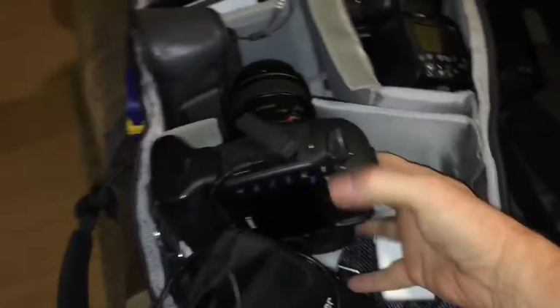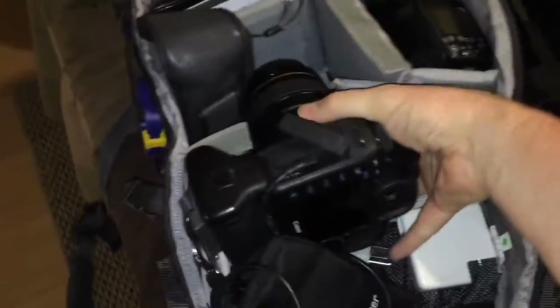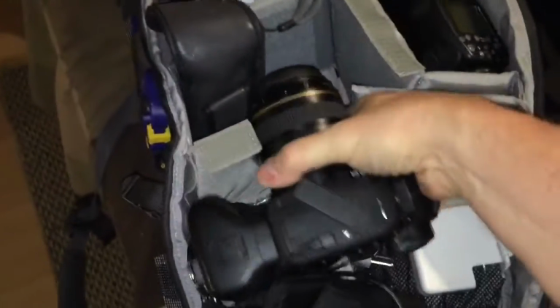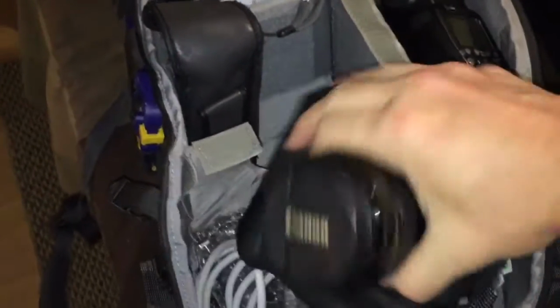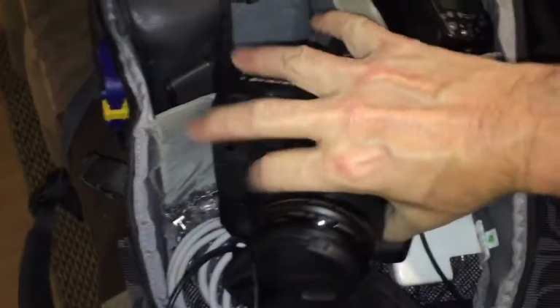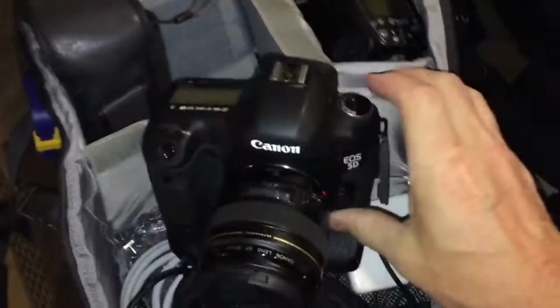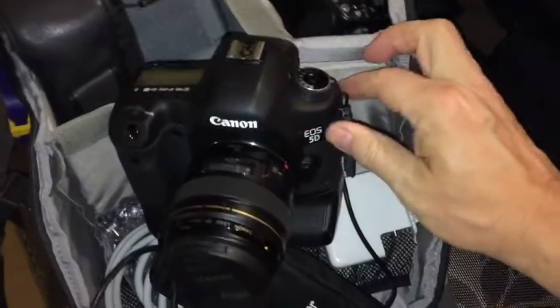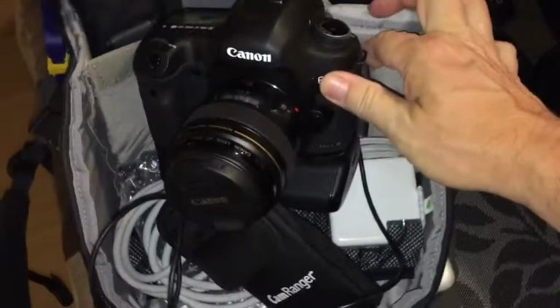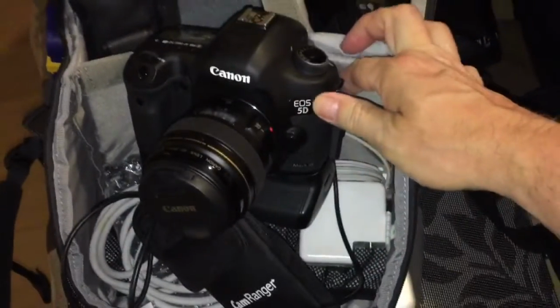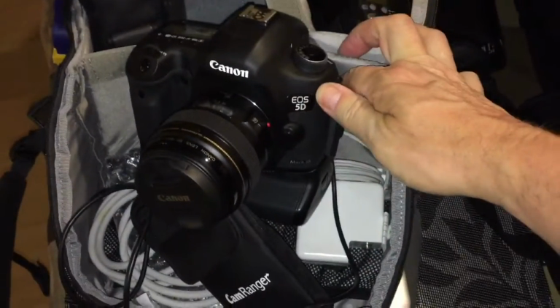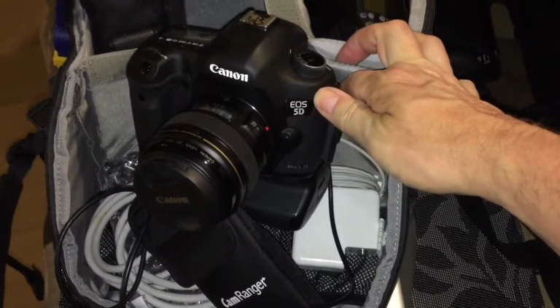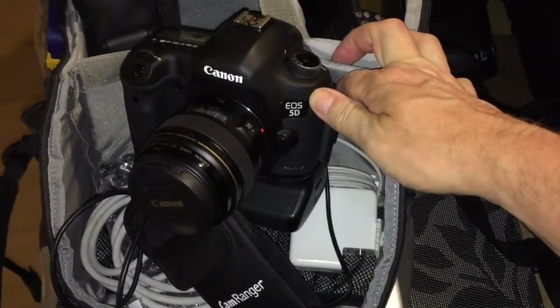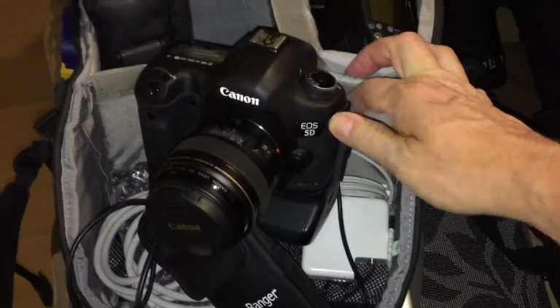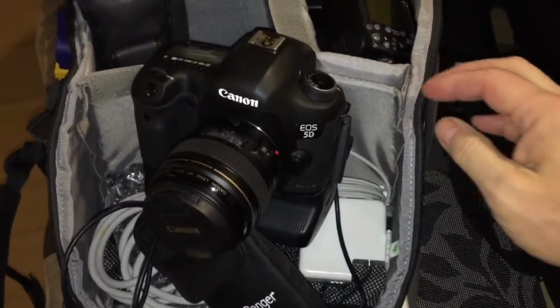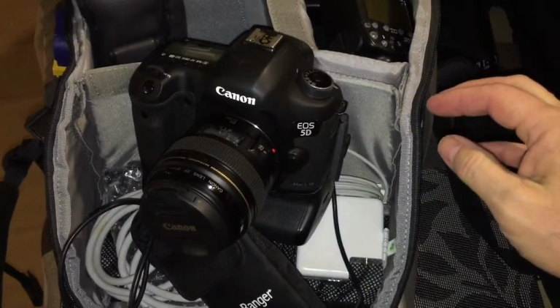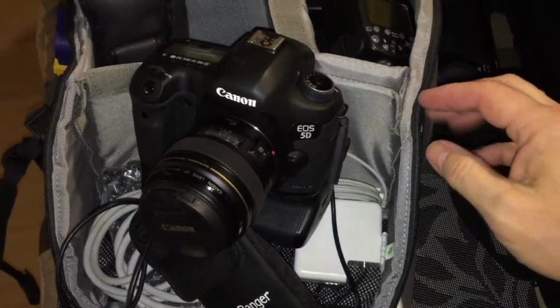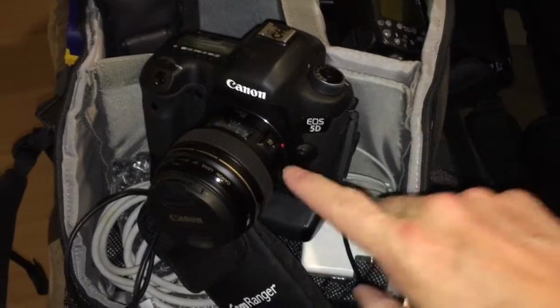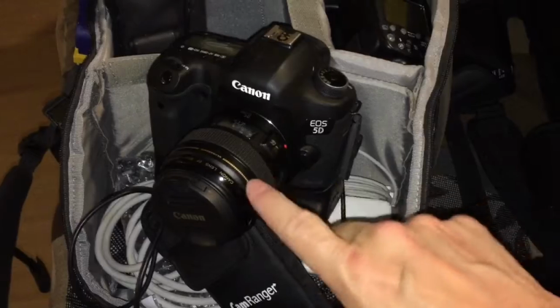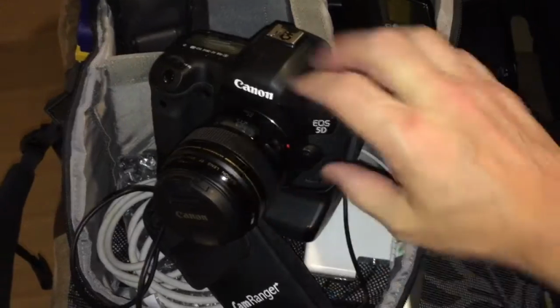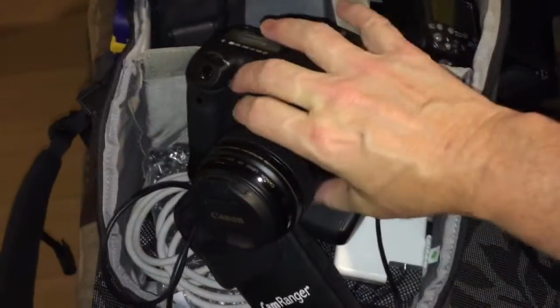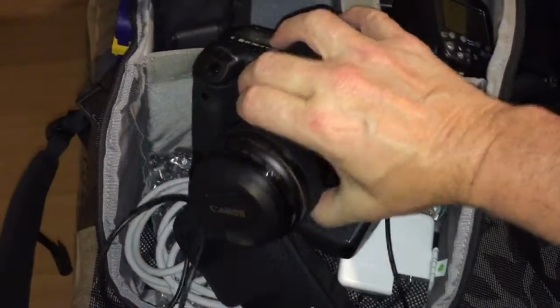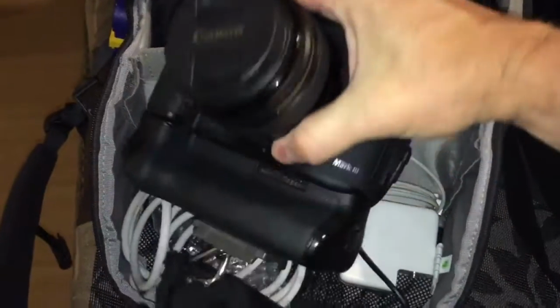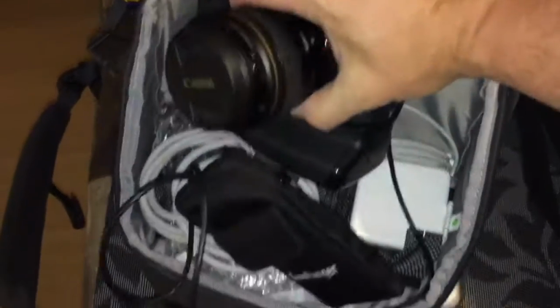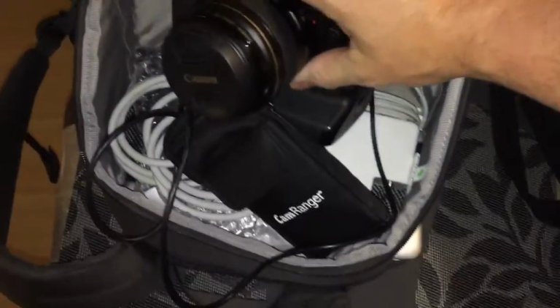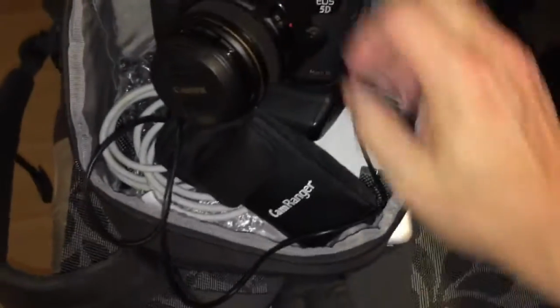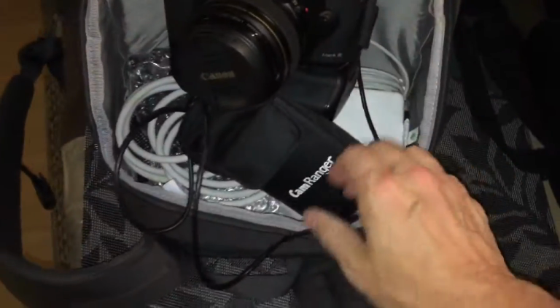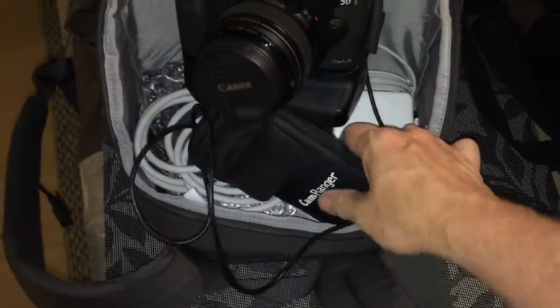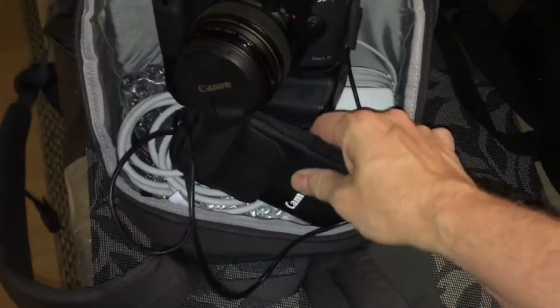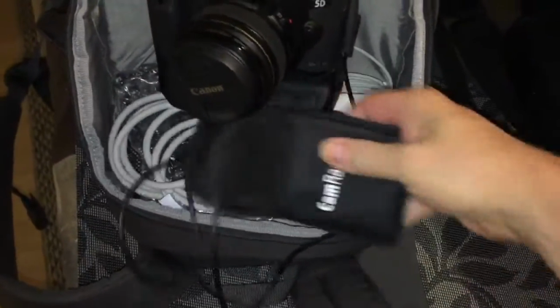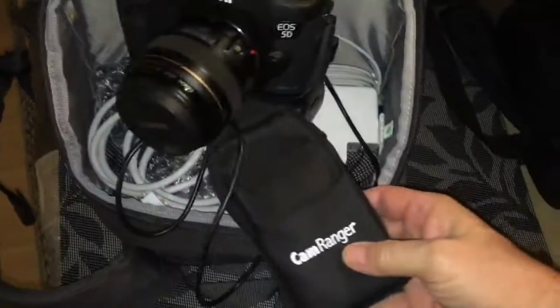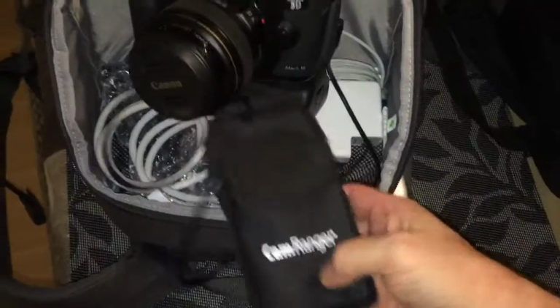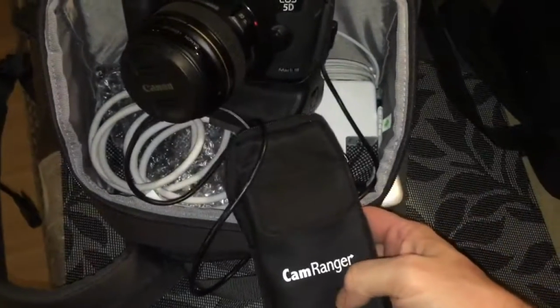My main camera is the 5D Mark III — I've shot billboards with that. I've got the 85 millimeter f1.8 on there, which is great for headshots and portraits.